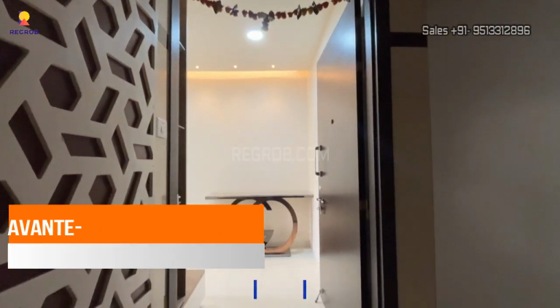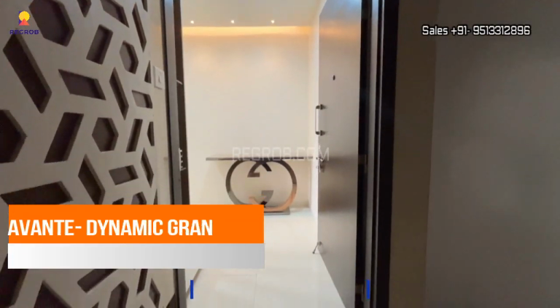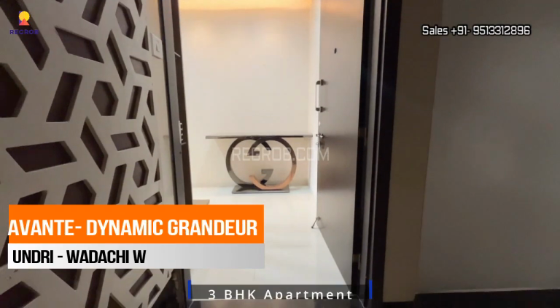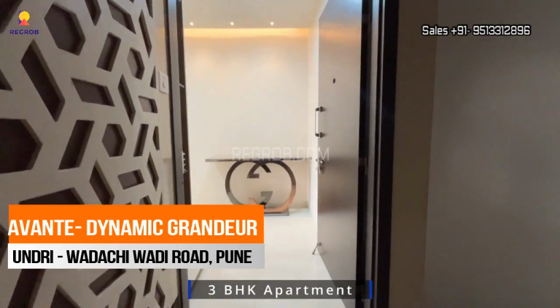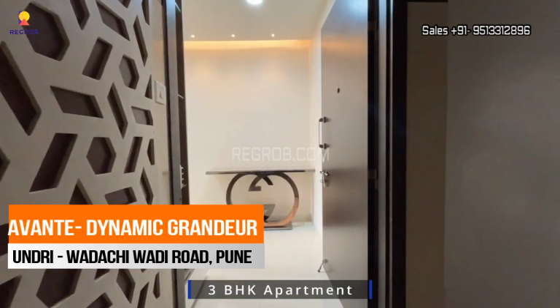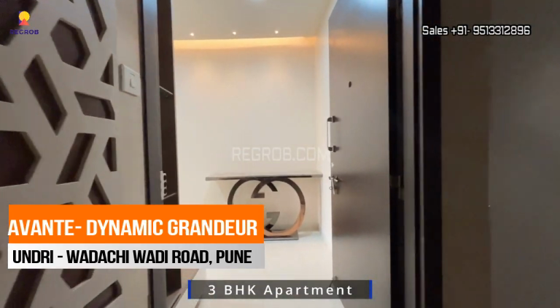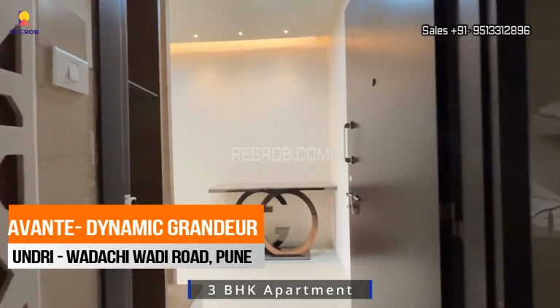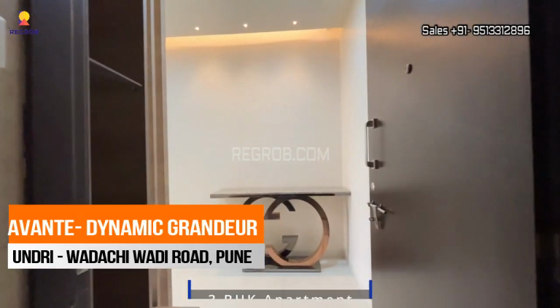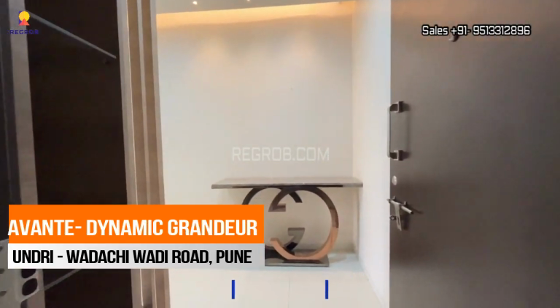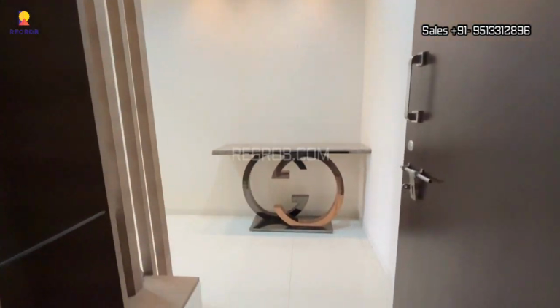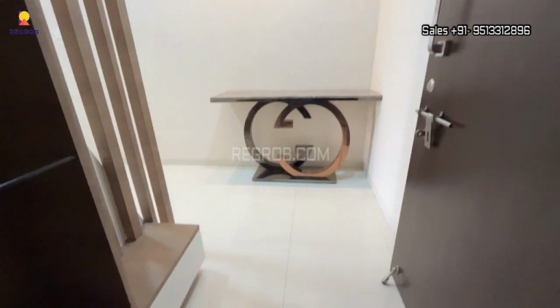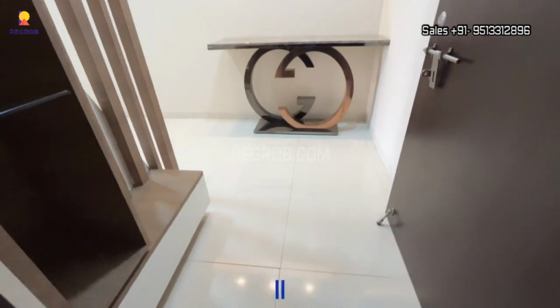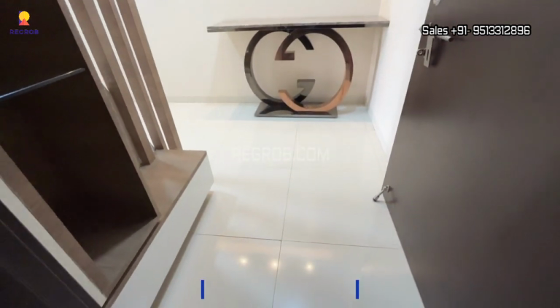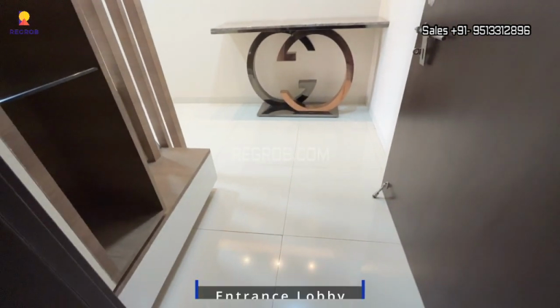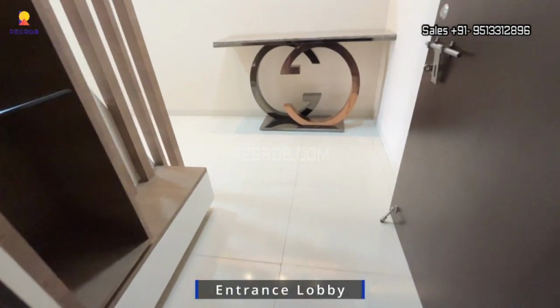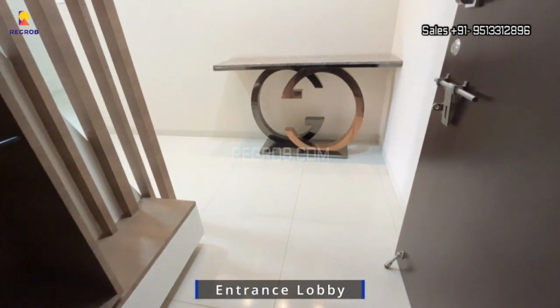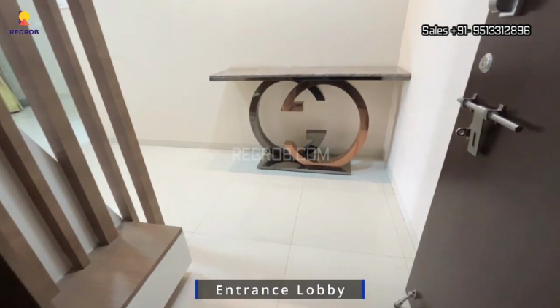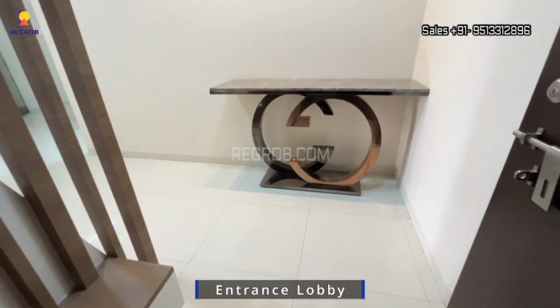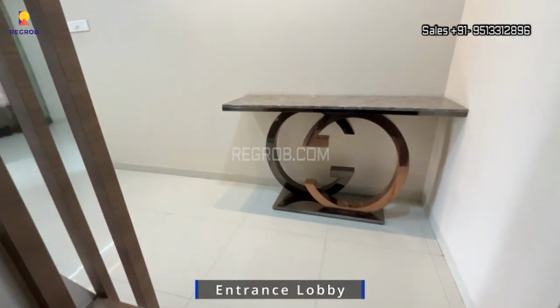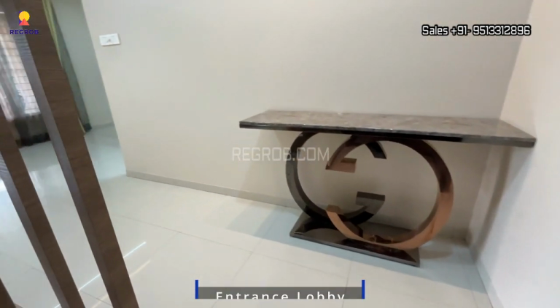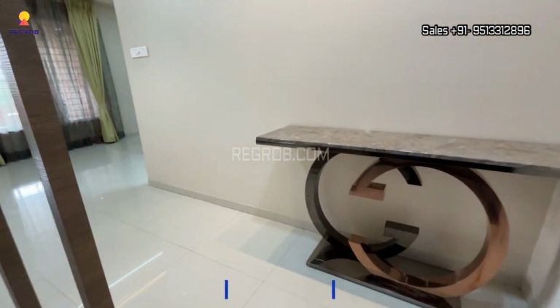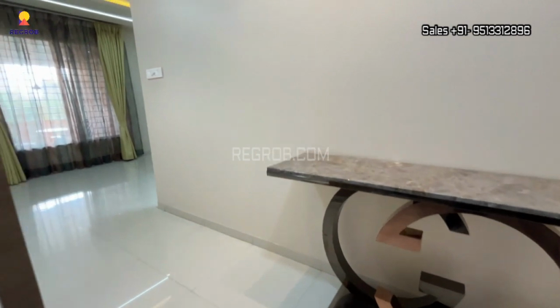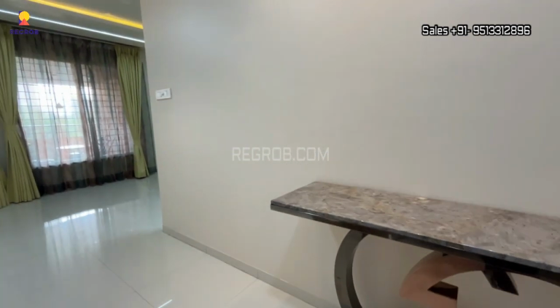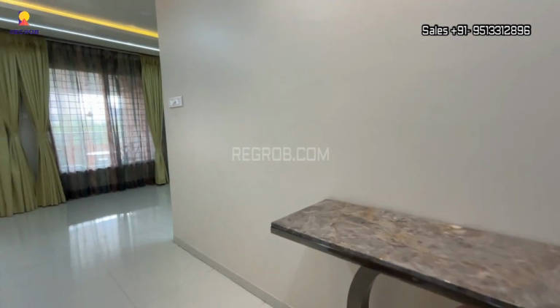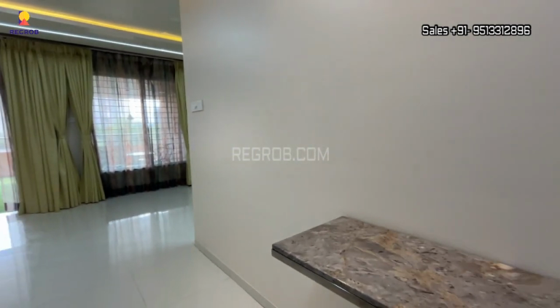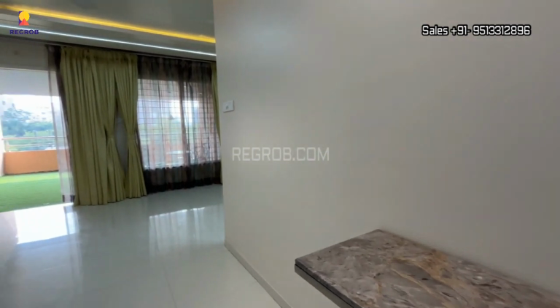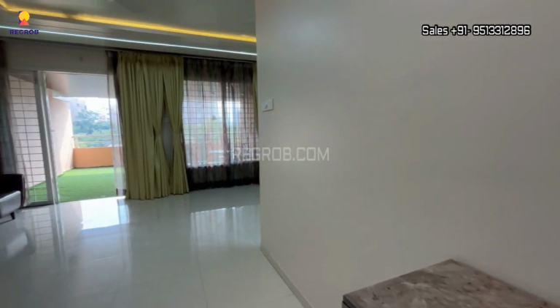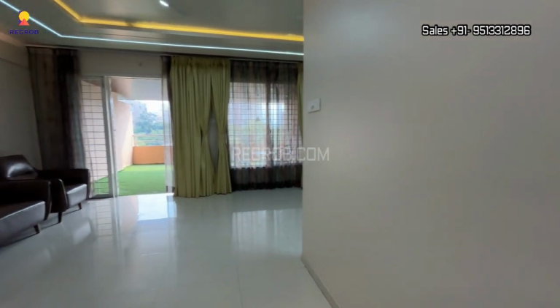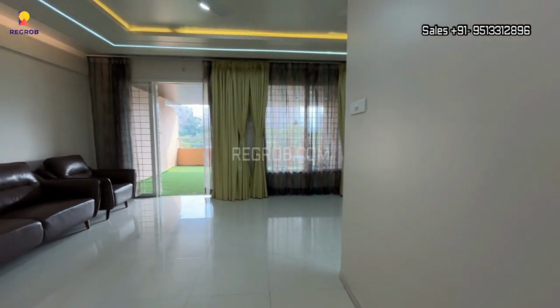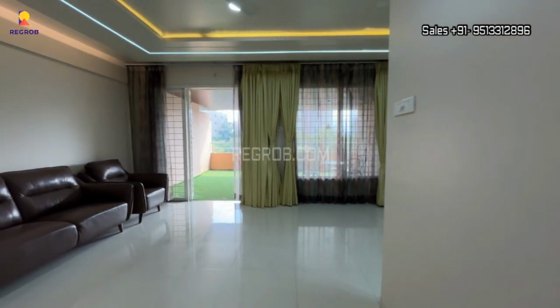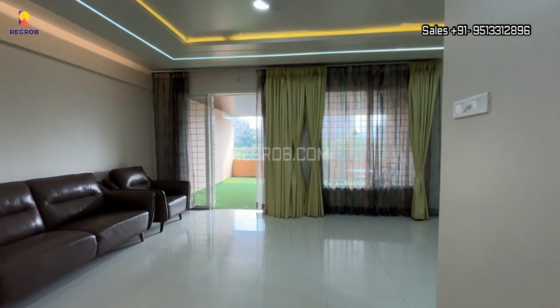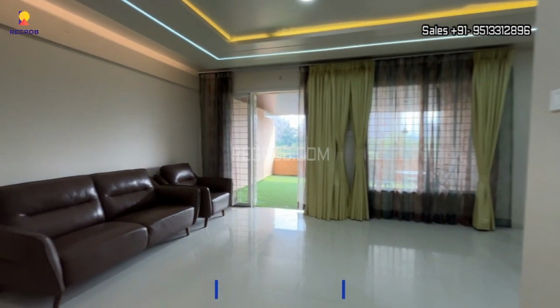Hello viewers, so today in this video we are at a 3BHK apartment of Dynamic Grandeur located in Undre, Pune. Here we will have the inside view of this wonderful property. So let's get started.